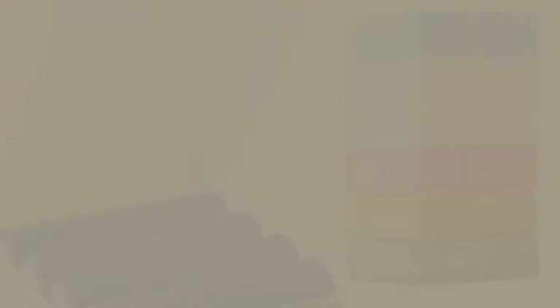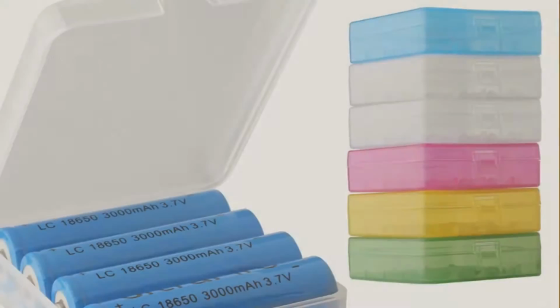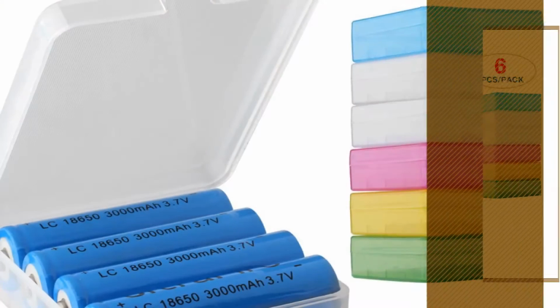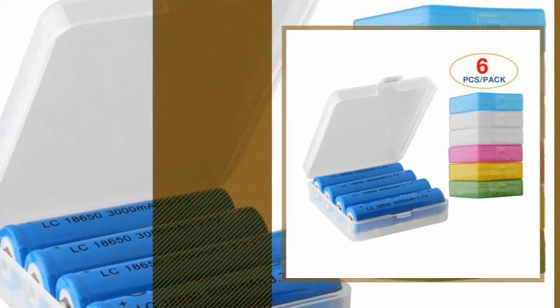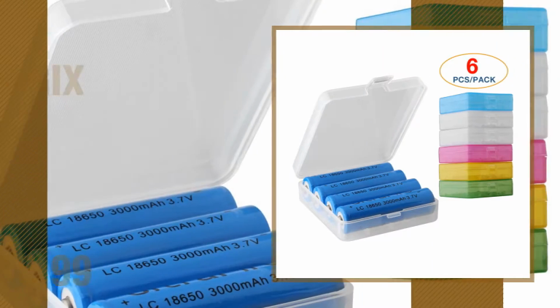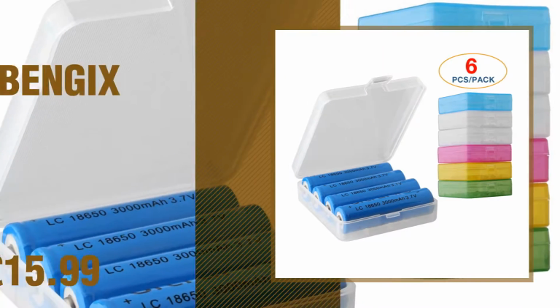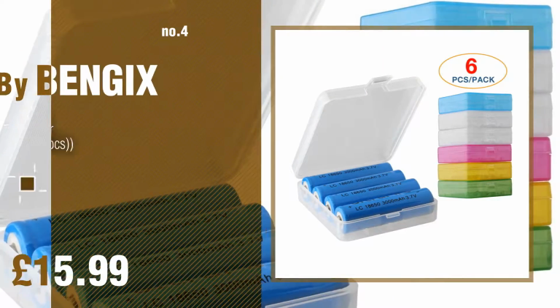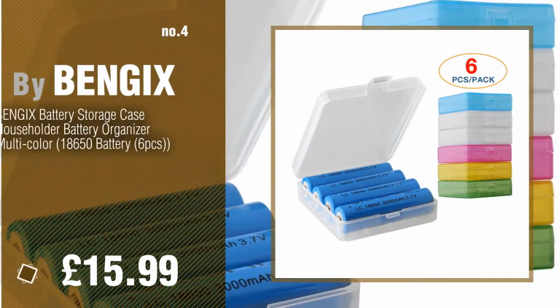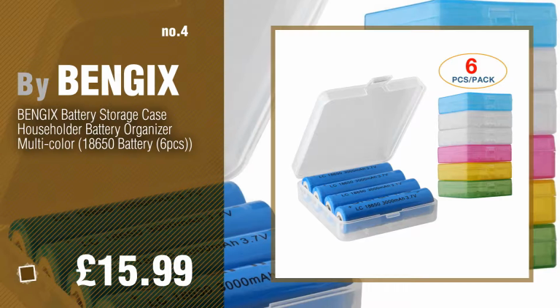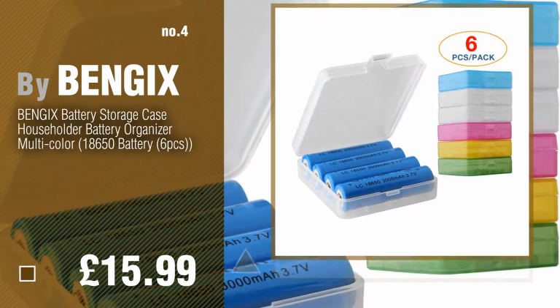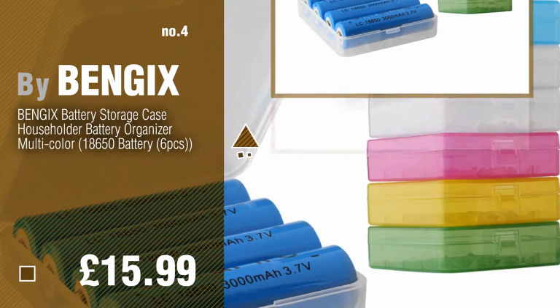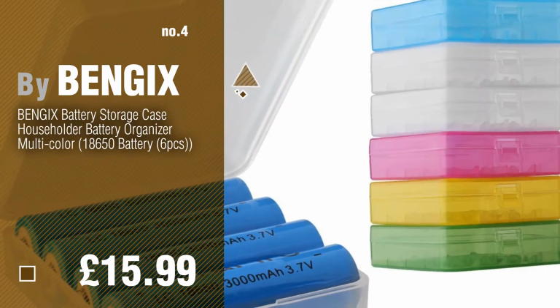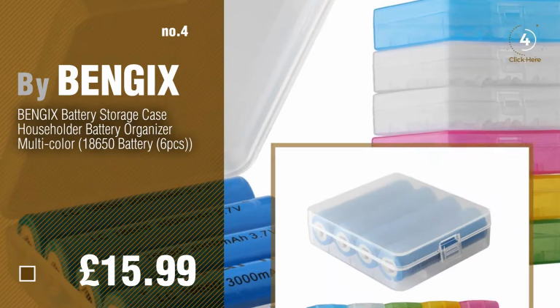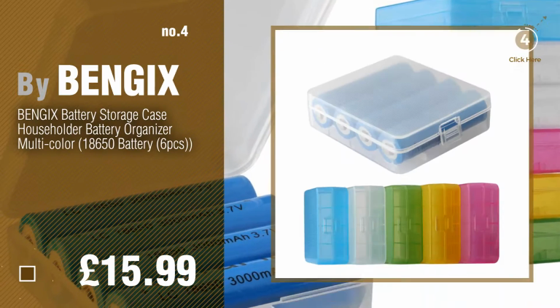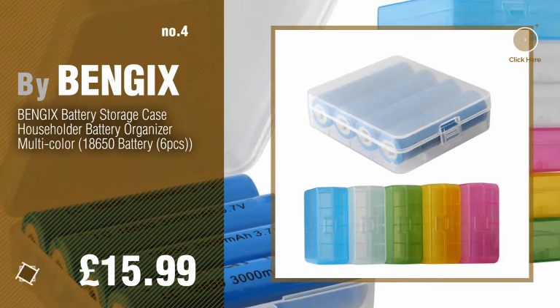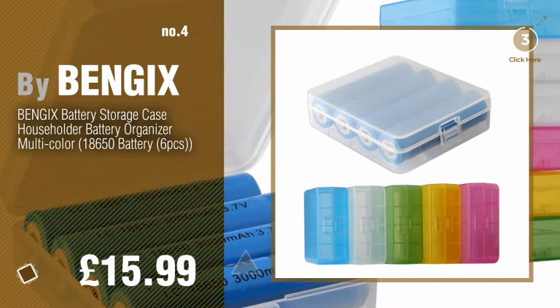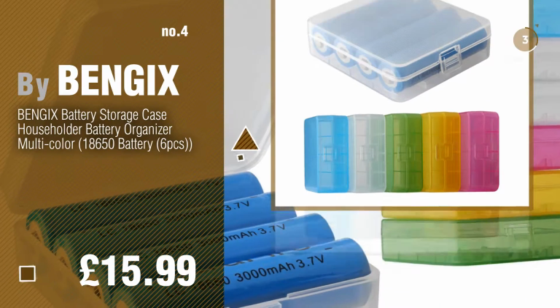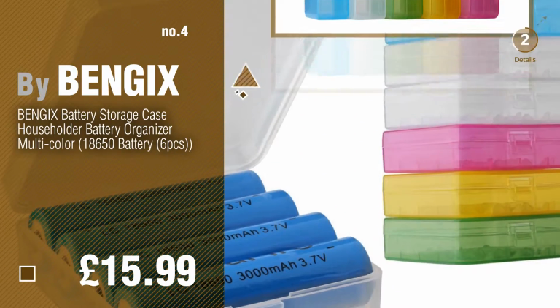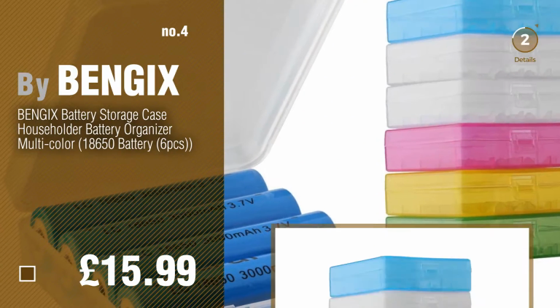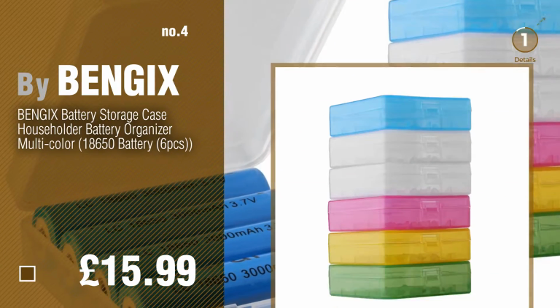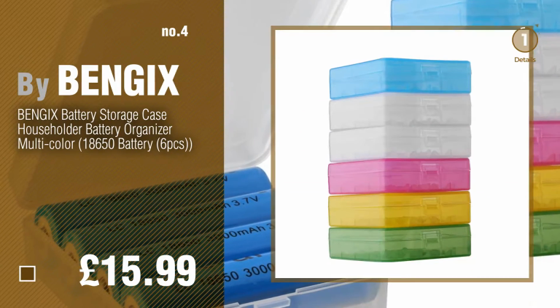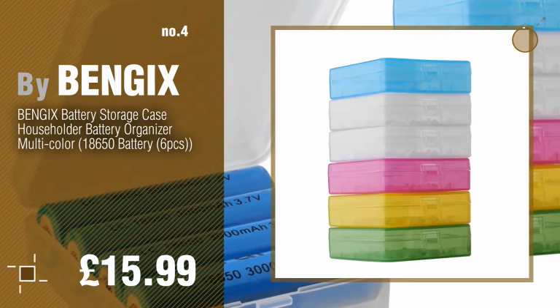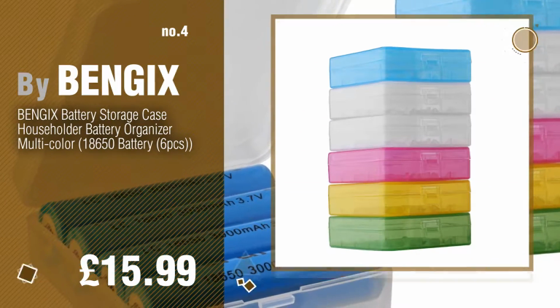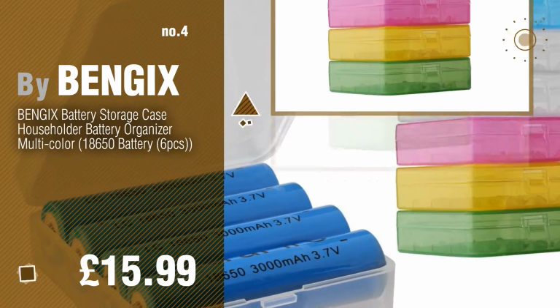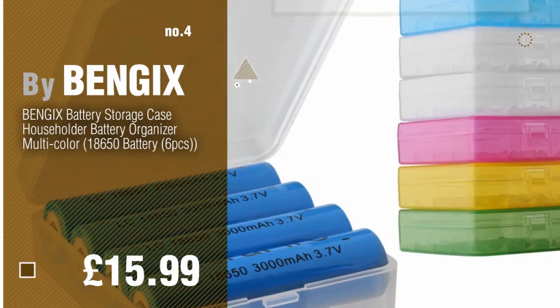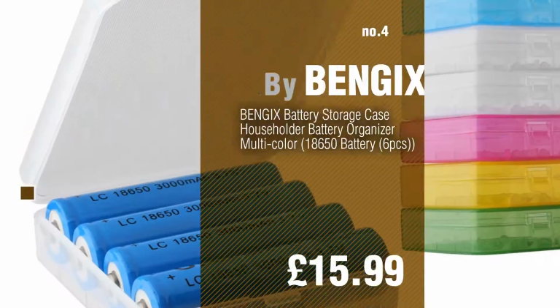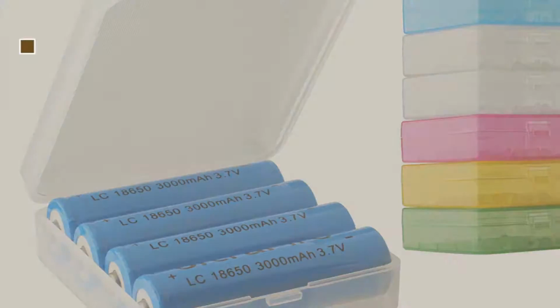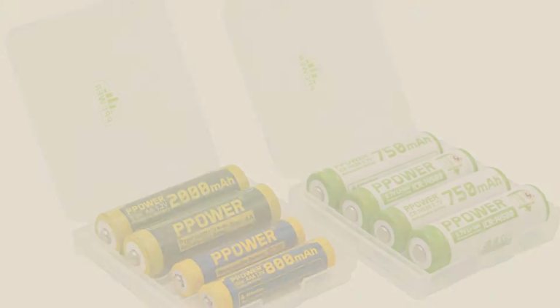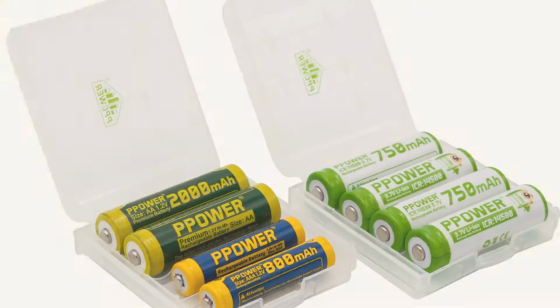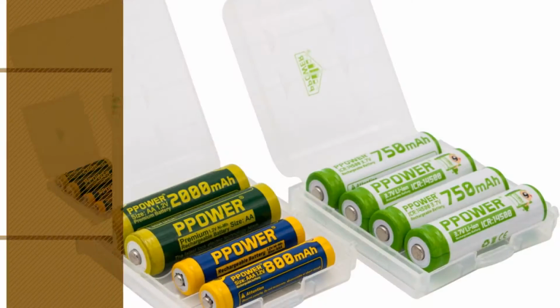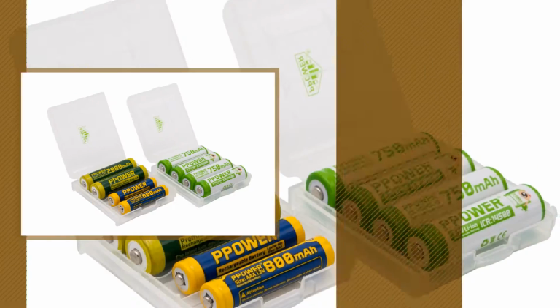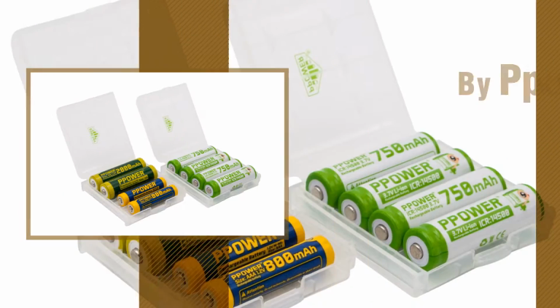Number 4 by Ben Gix. Number 5 by P-Power.